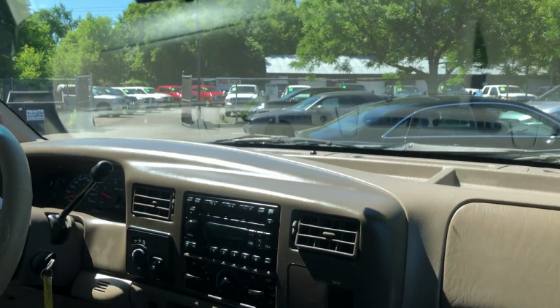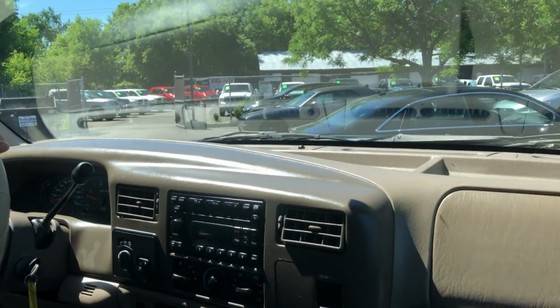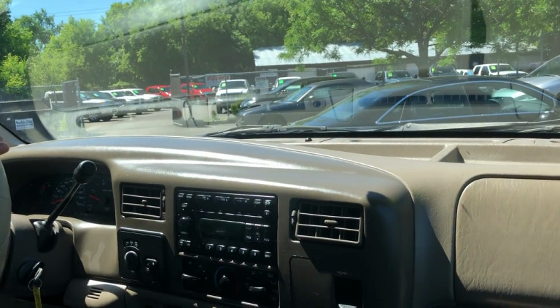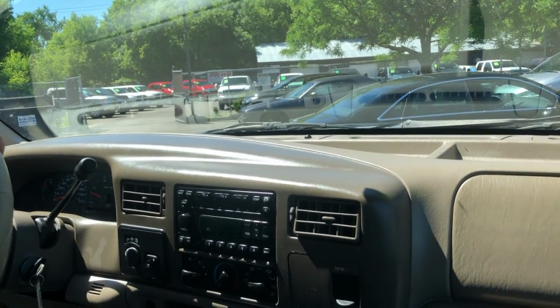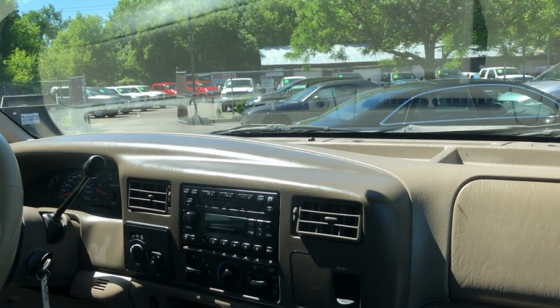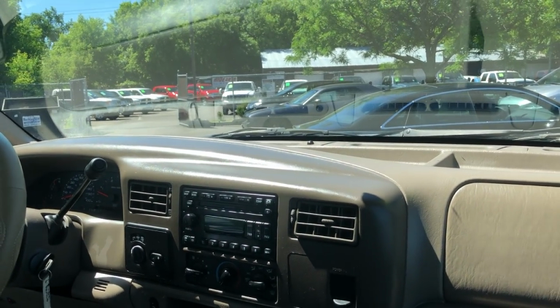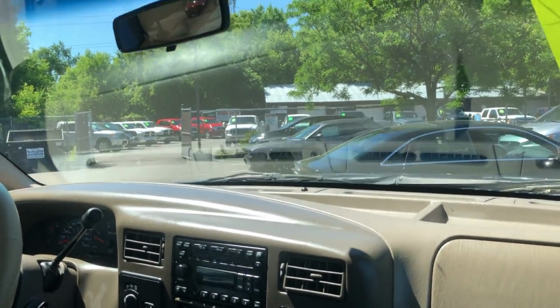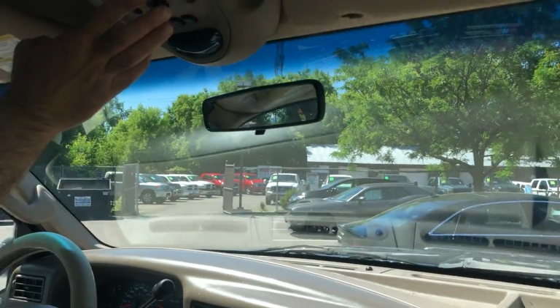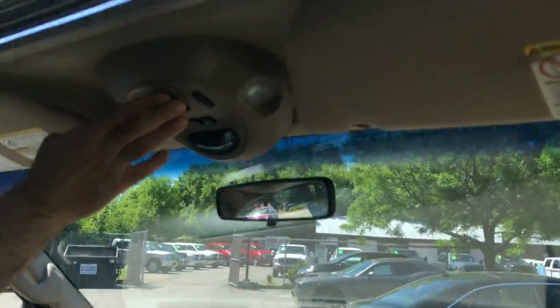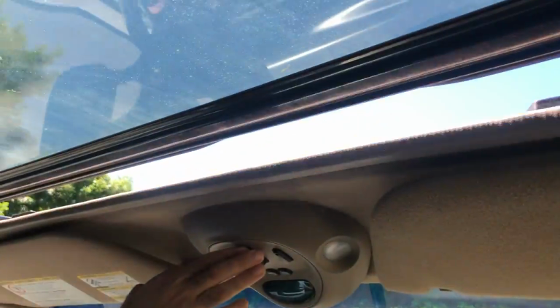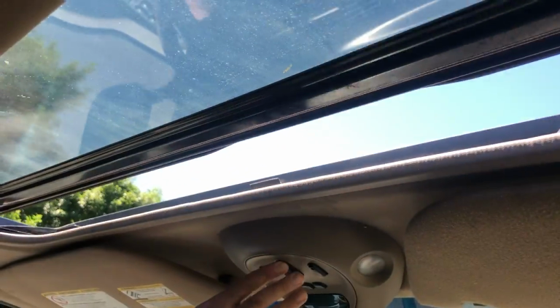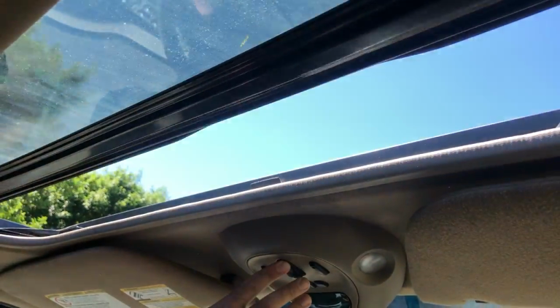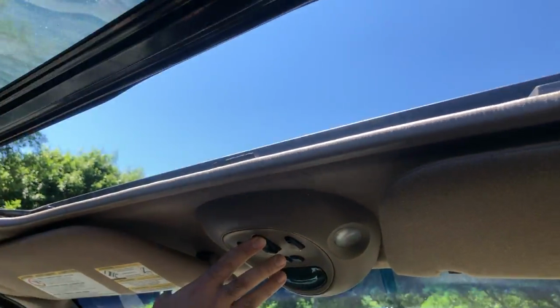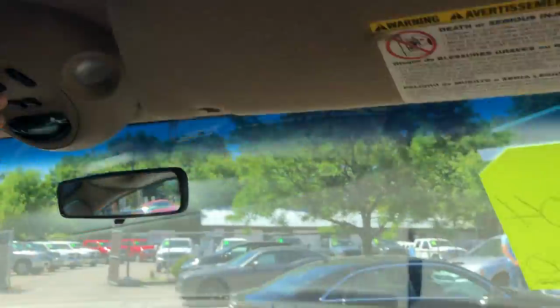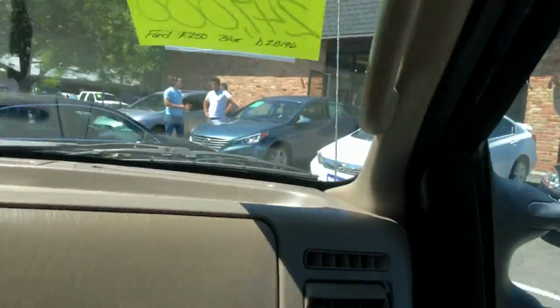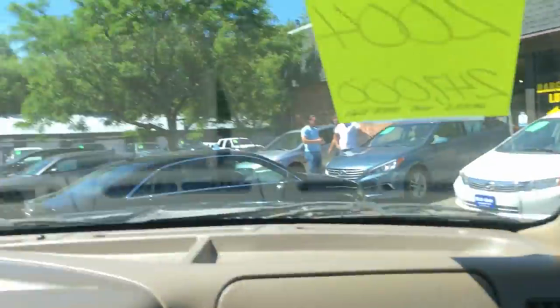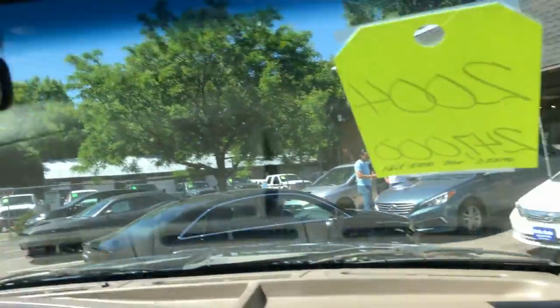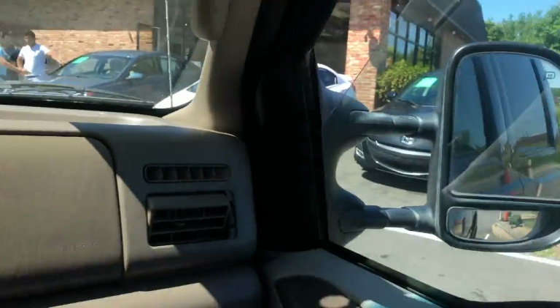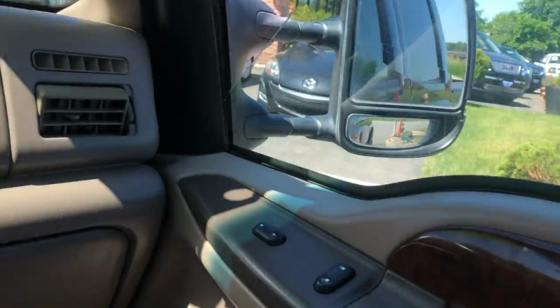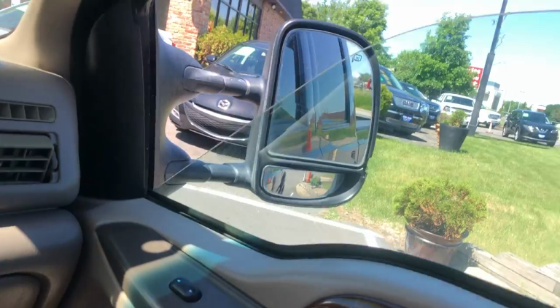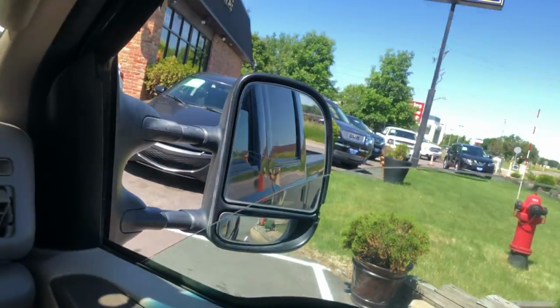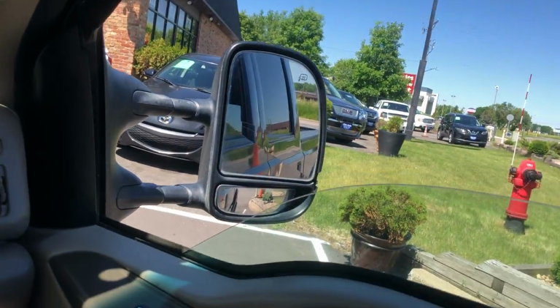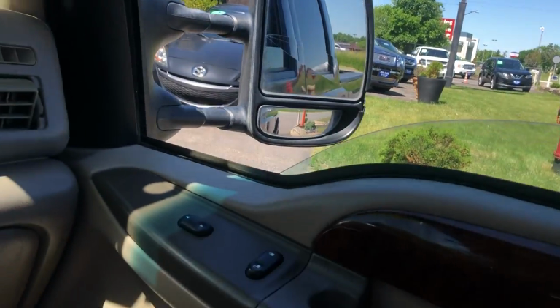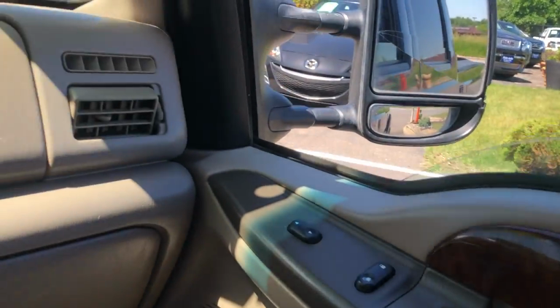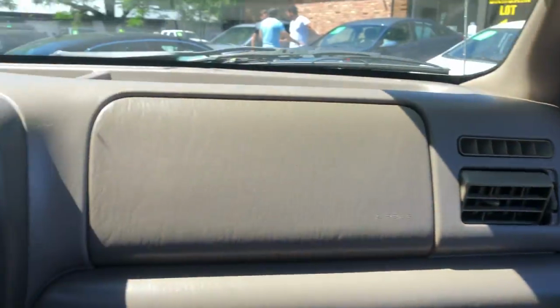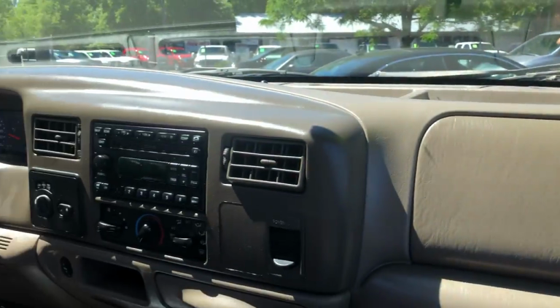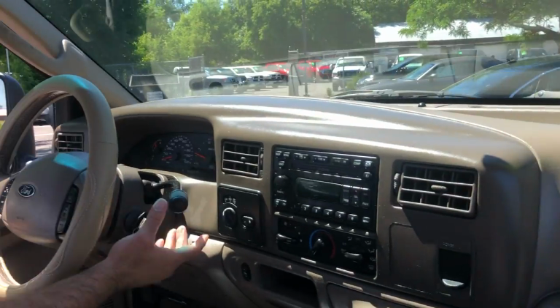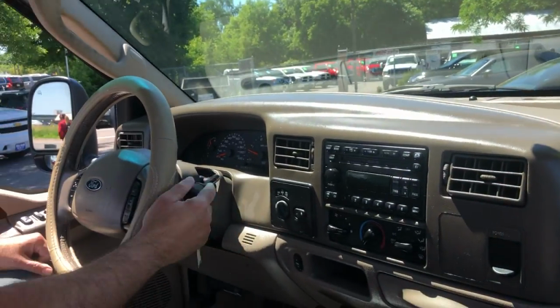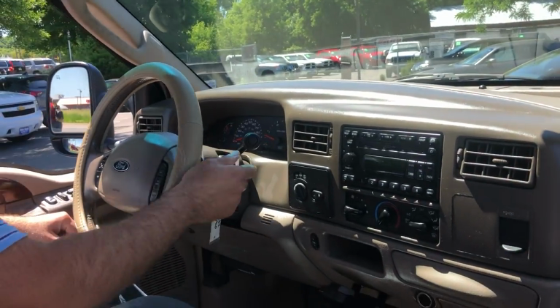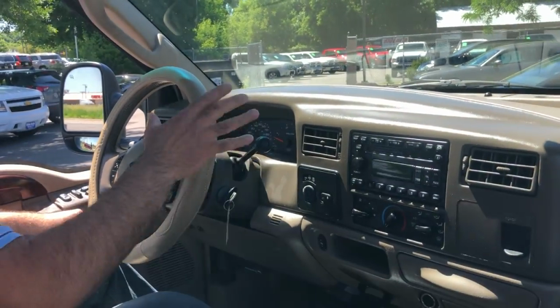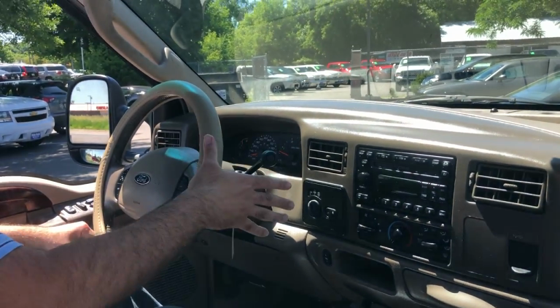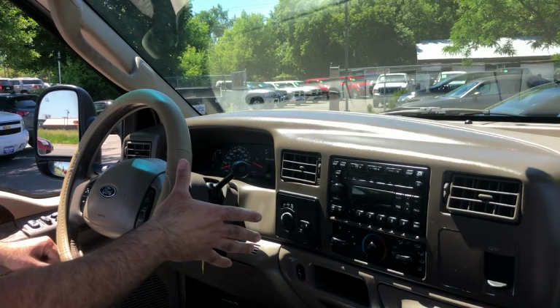A lot of people consider those high miles — we agree. But when a vehicle is this well maintained and this clean, there's your power moonroof. Runs and drives fantastic without any issues. All the power windows, mirrors, and door locks are all functional. Automatic transmission is smooth through the gears, and this is a 5-speed automatic.